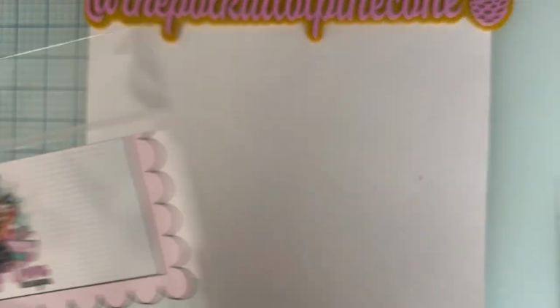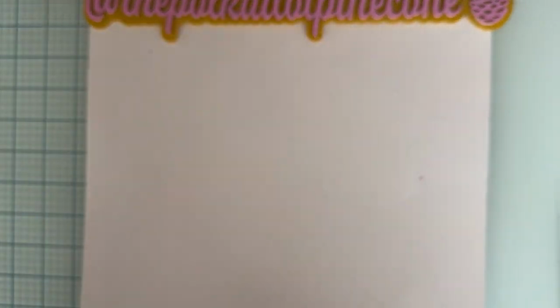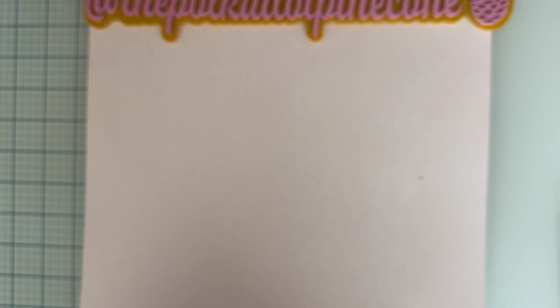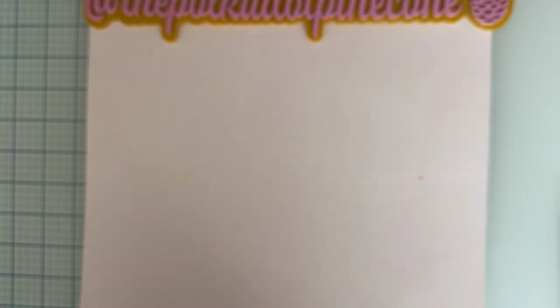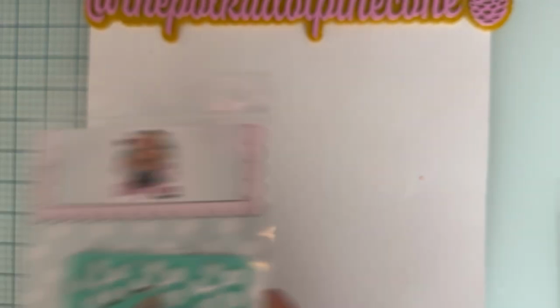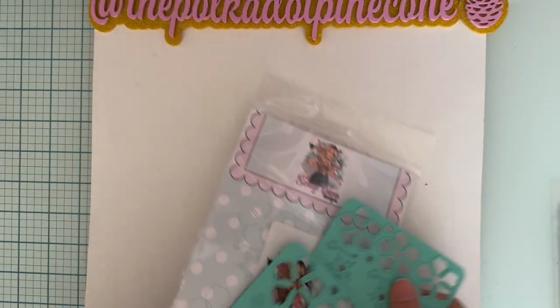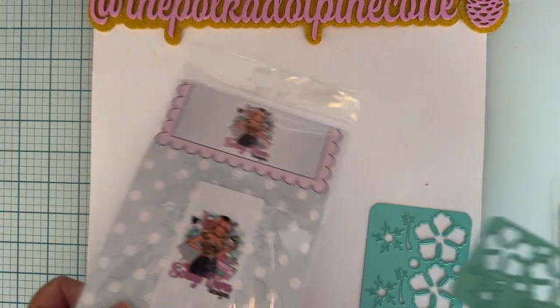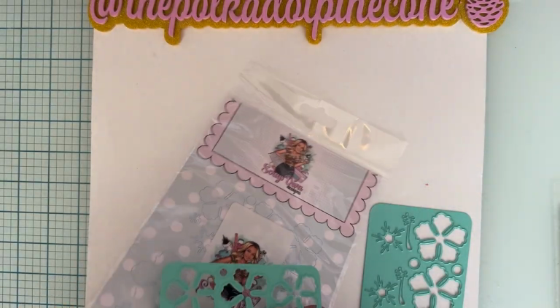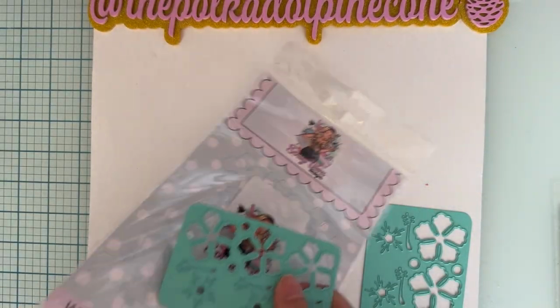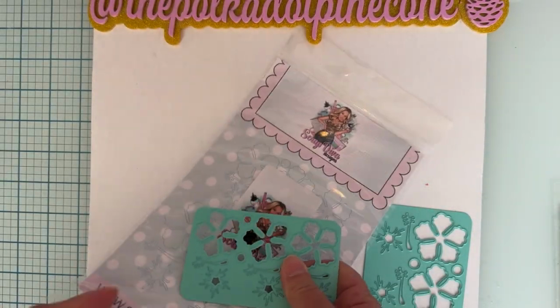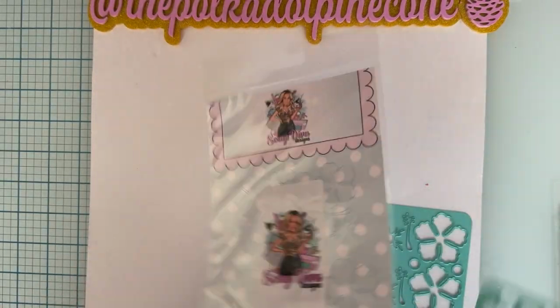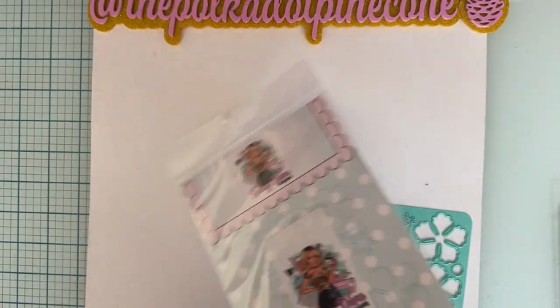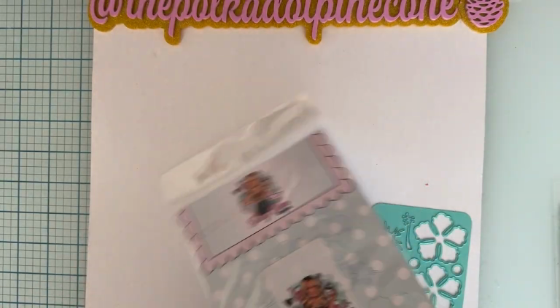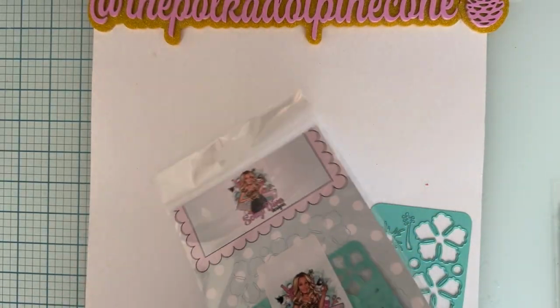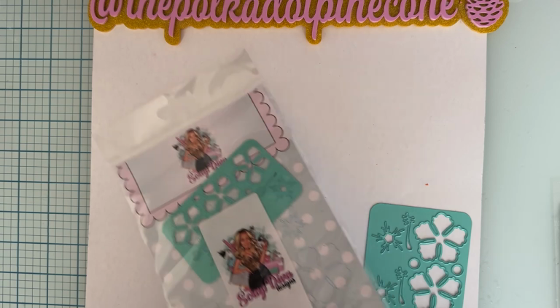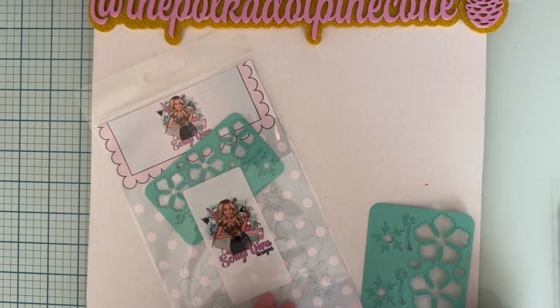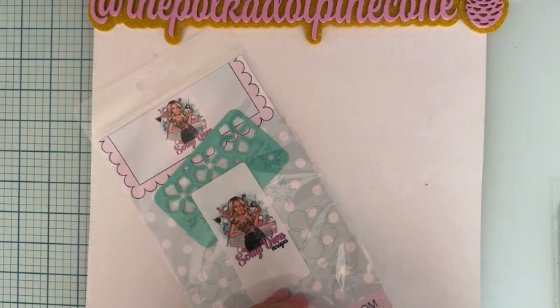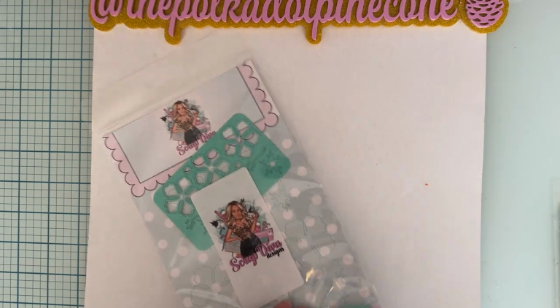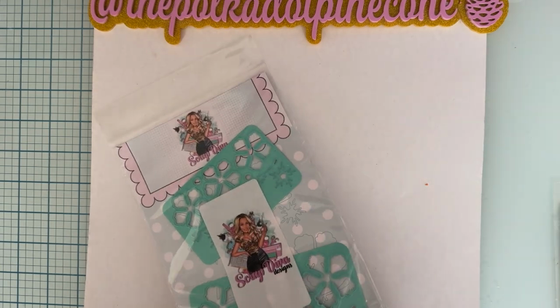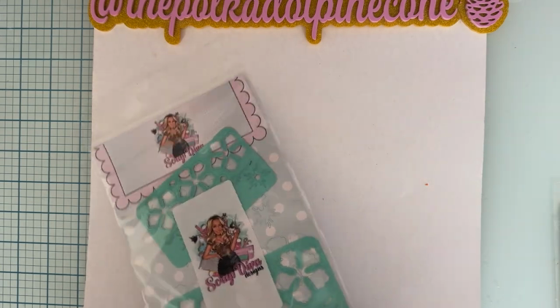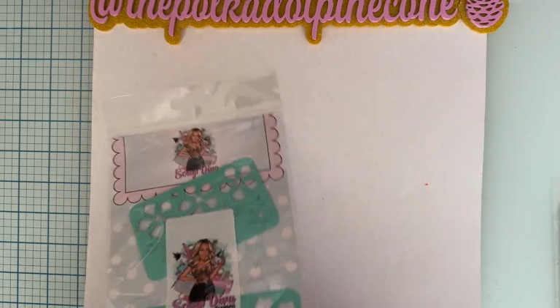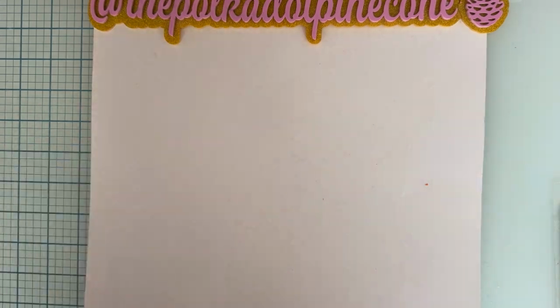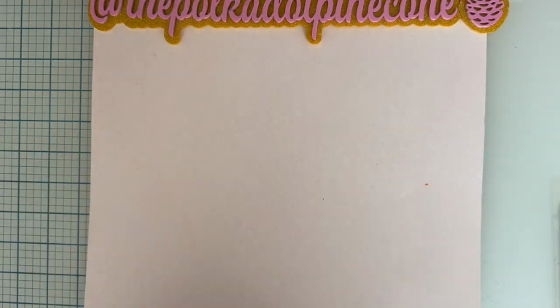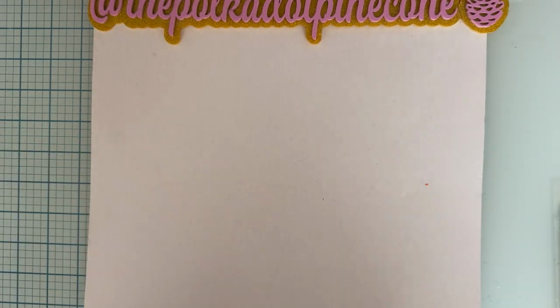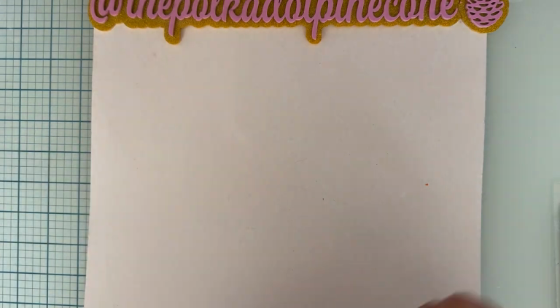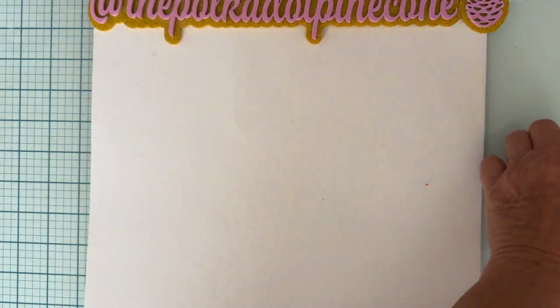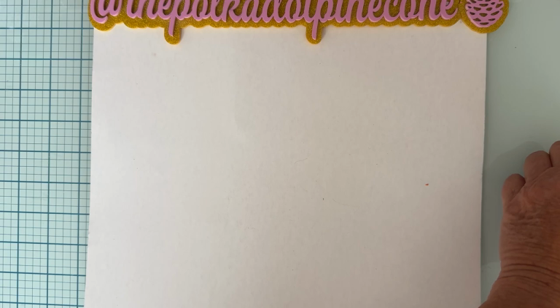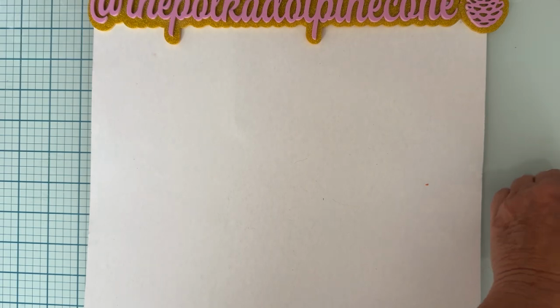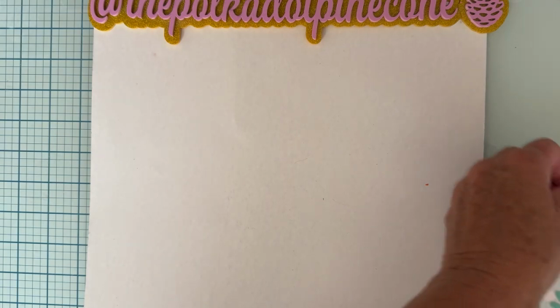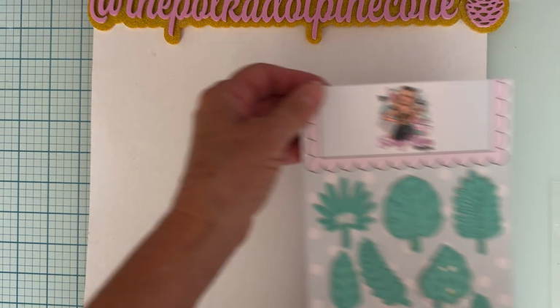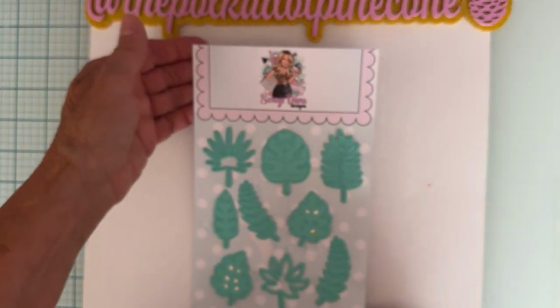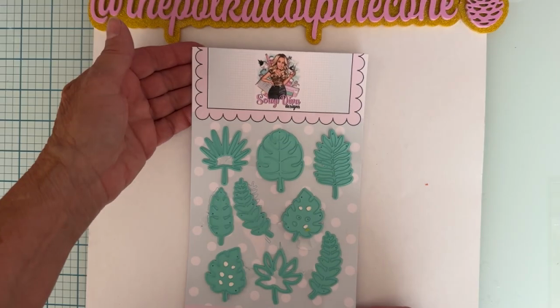You can get all kinds of different looks using the different plates and the different ways you put it together. The second die set I'm featuring is called the Tropical Leaves — I love it.